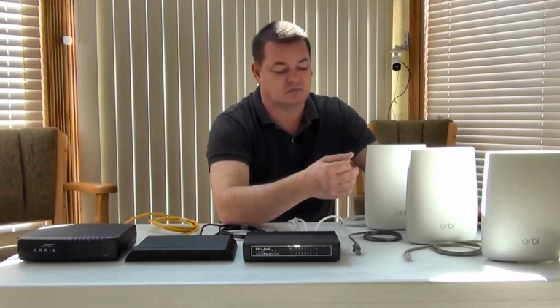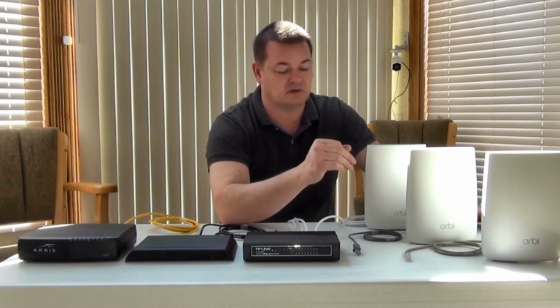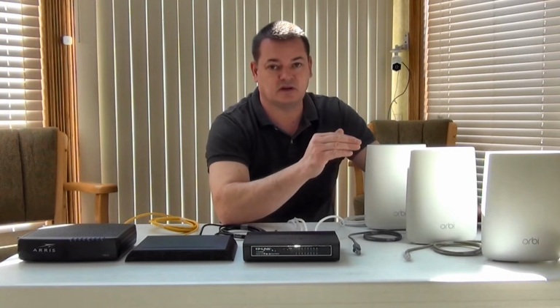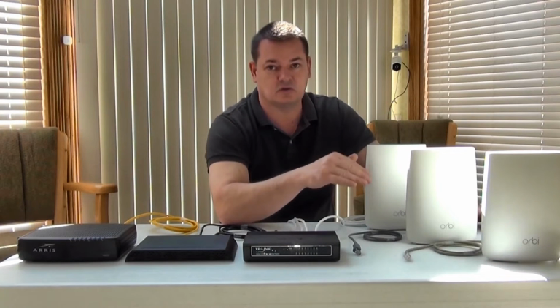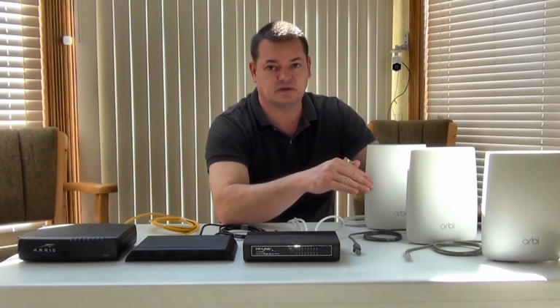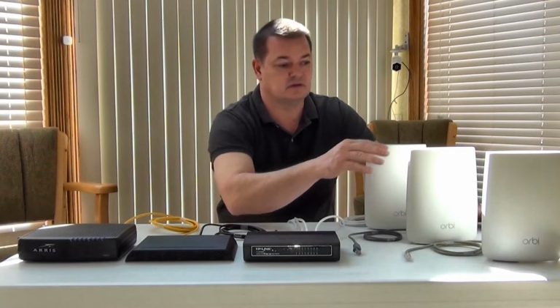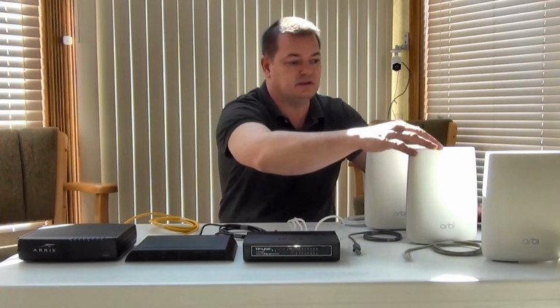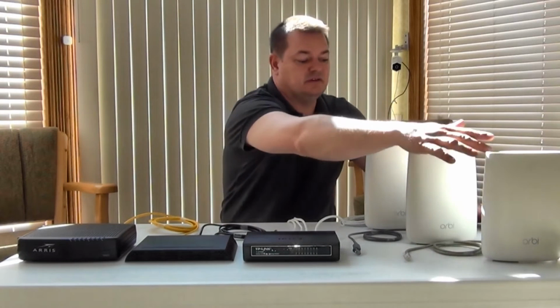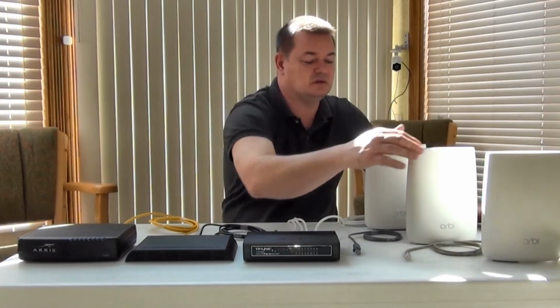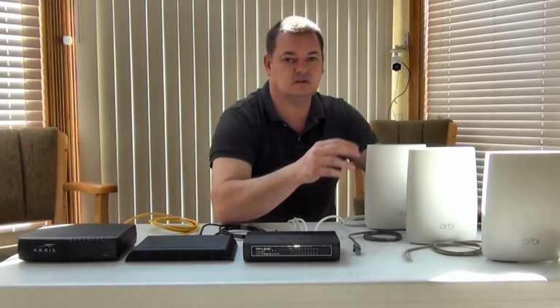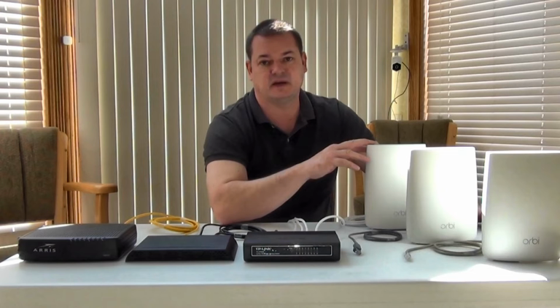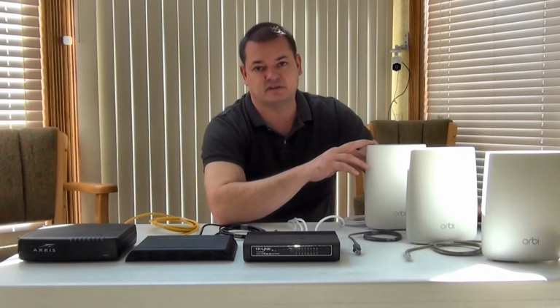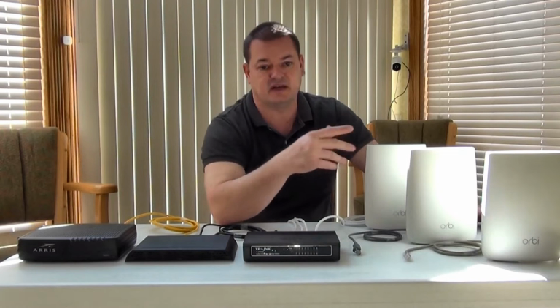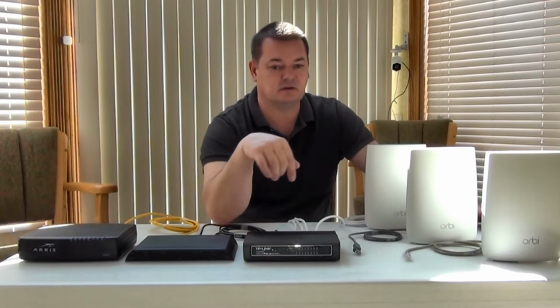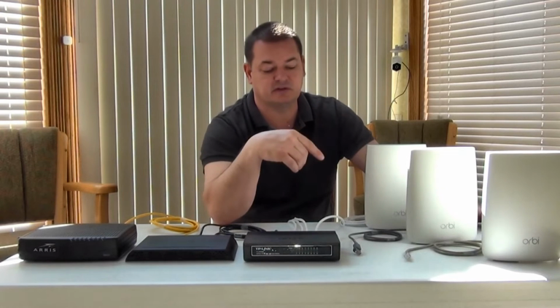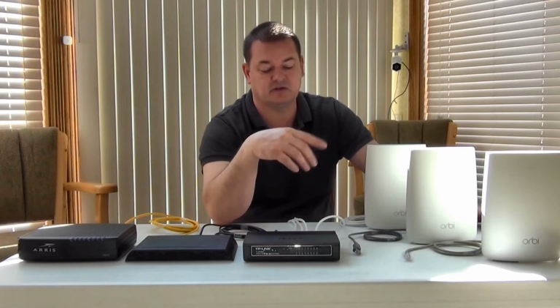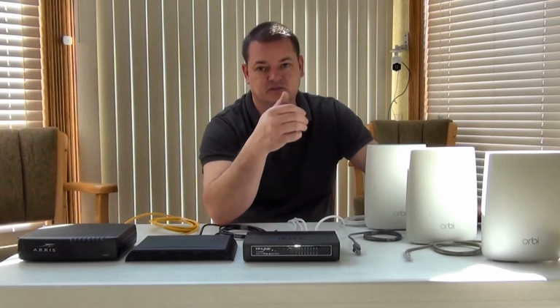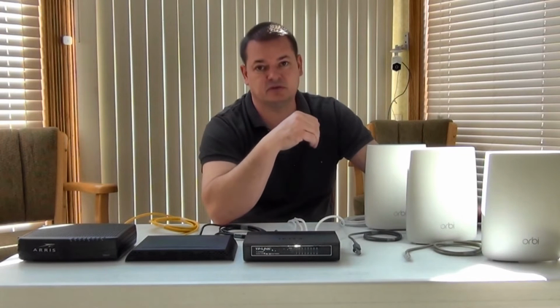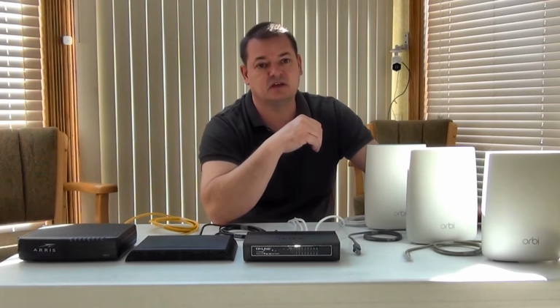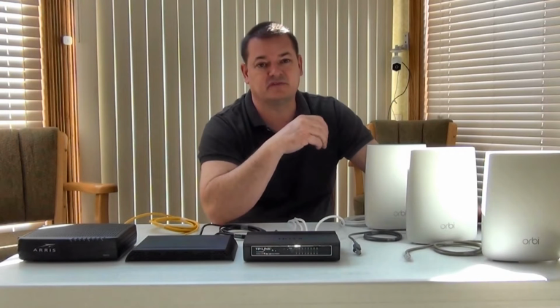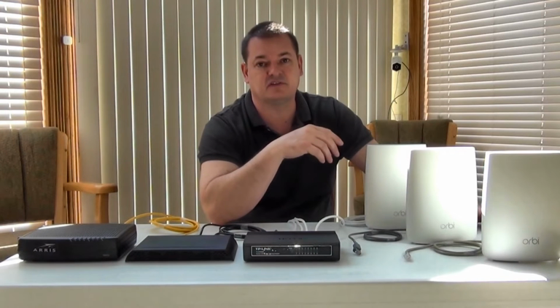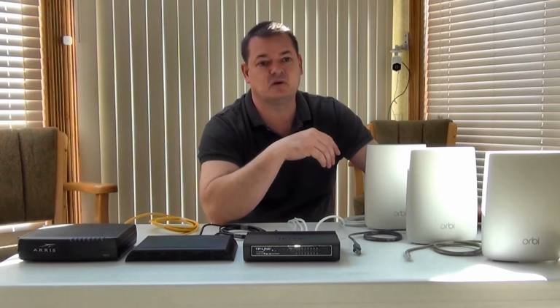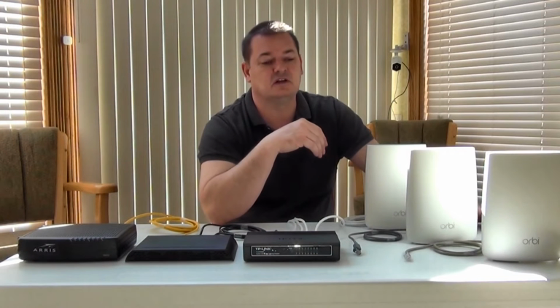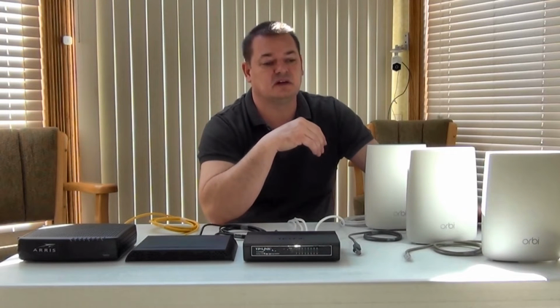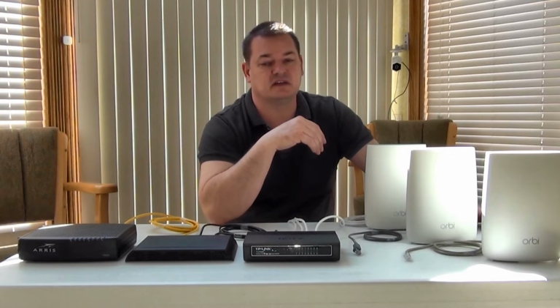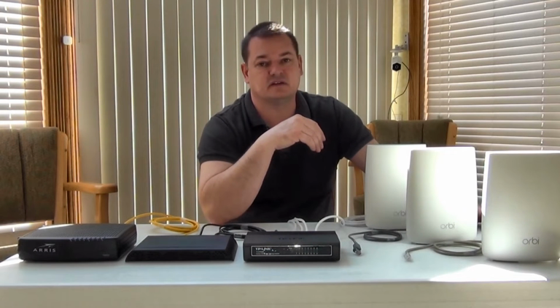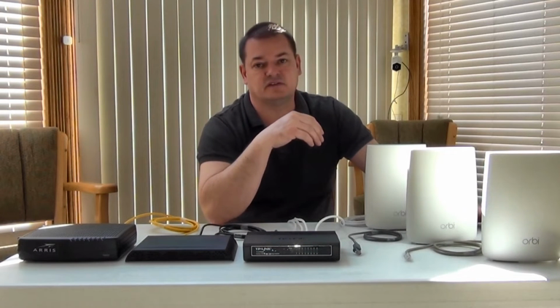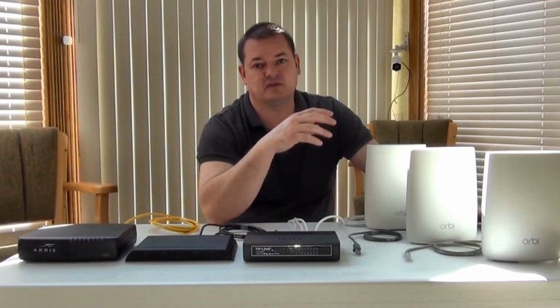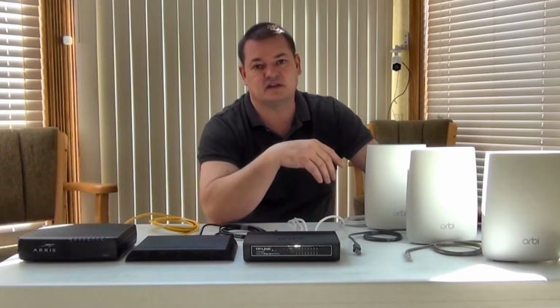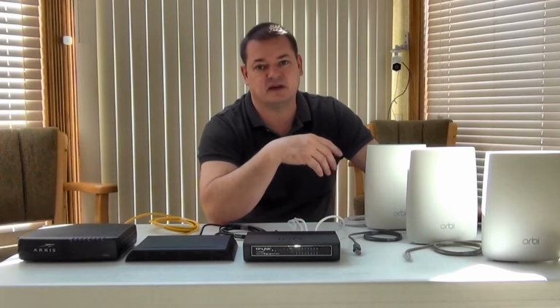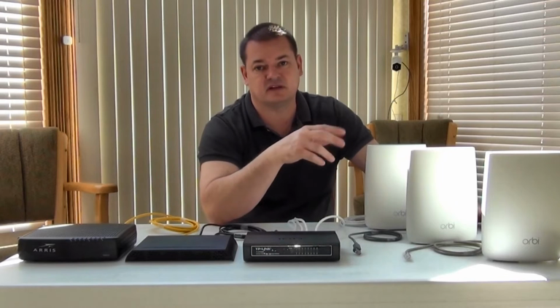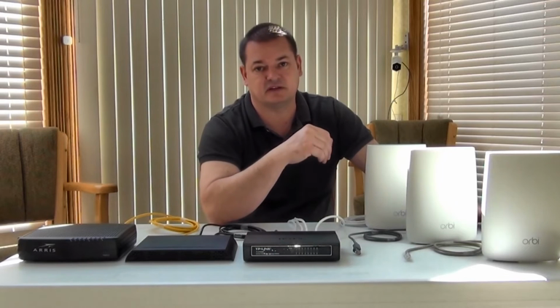I want to hardwire these two back to this guy, and I'll bring you around and show you. It's very simple, but it could save you a lot of time and a lot of headaches.